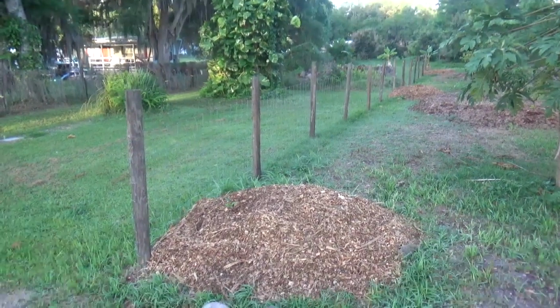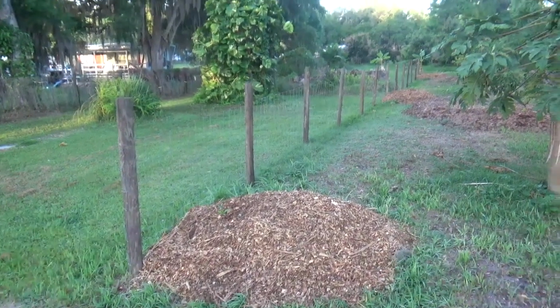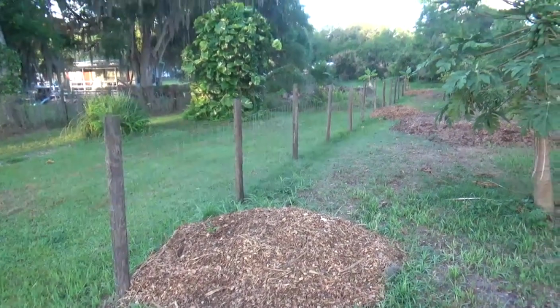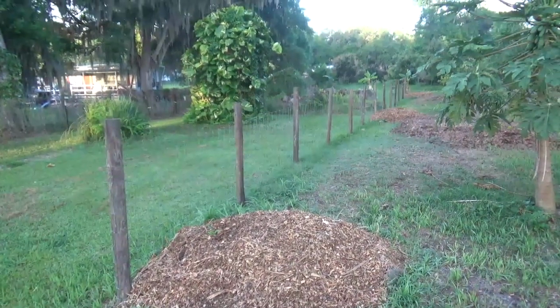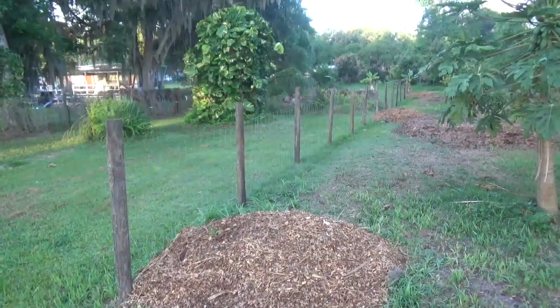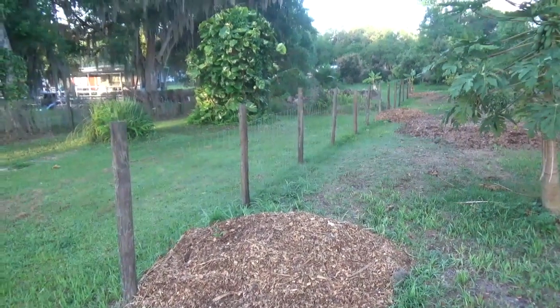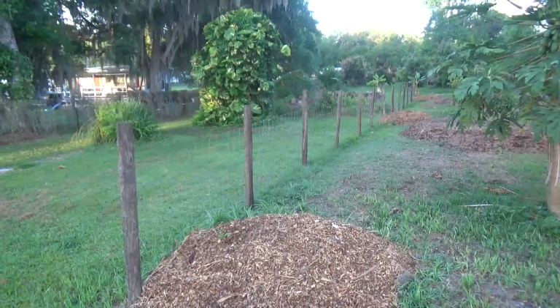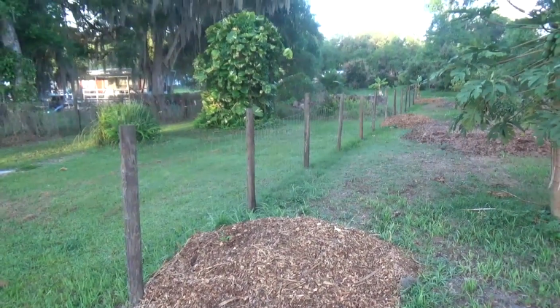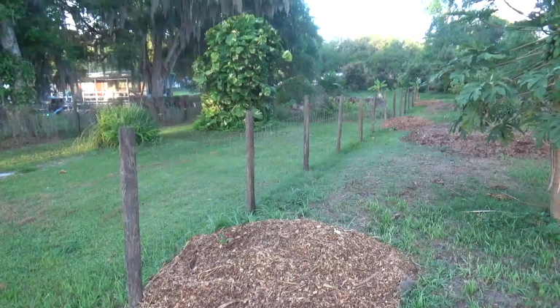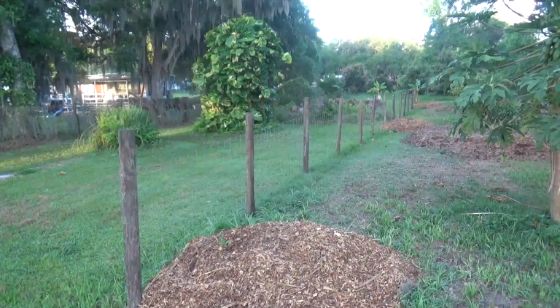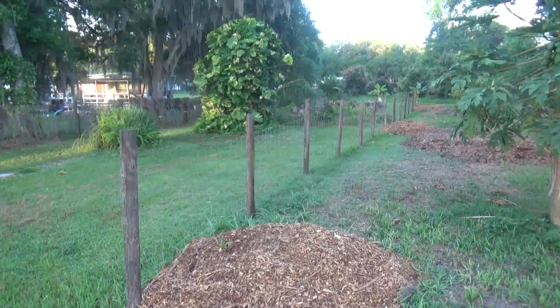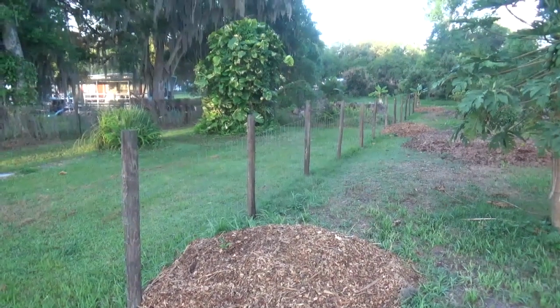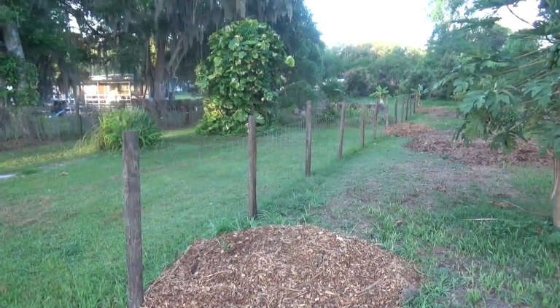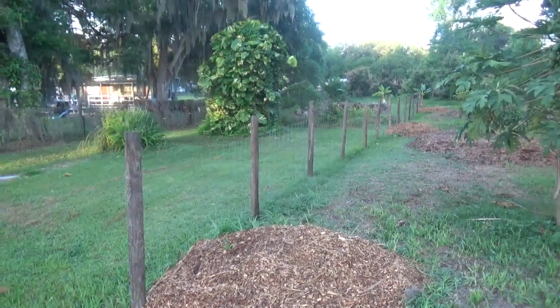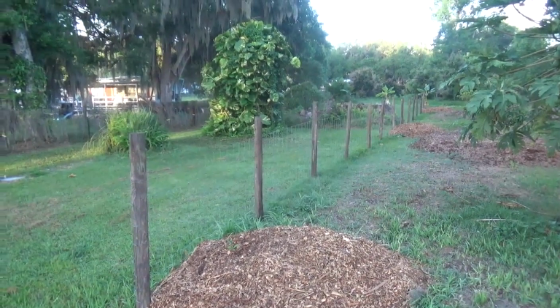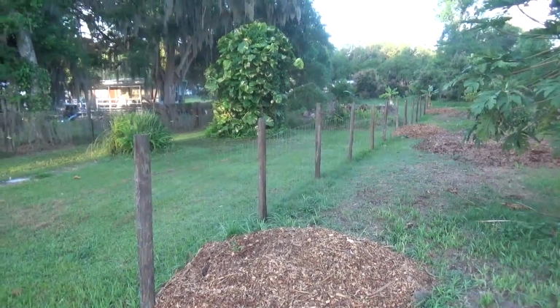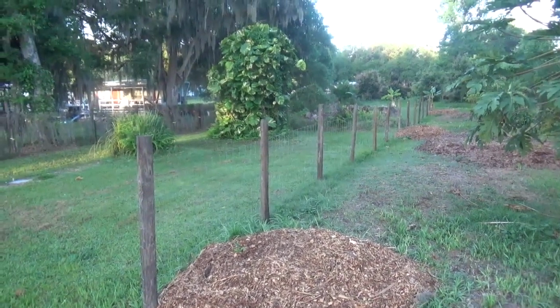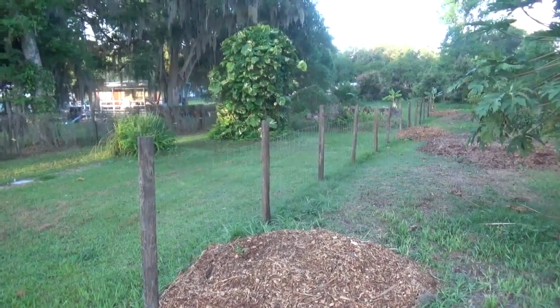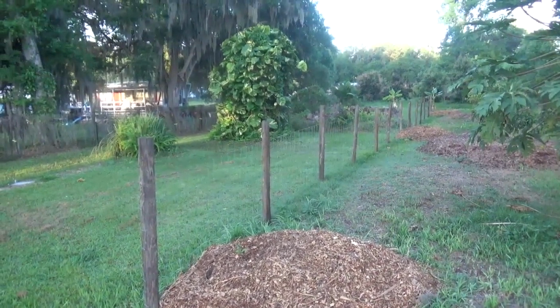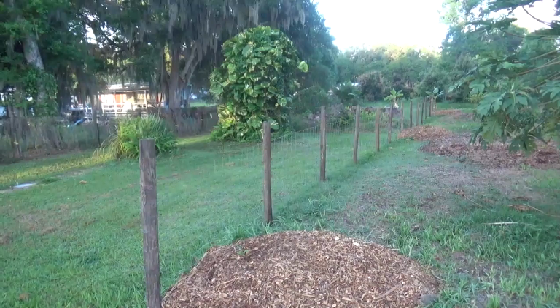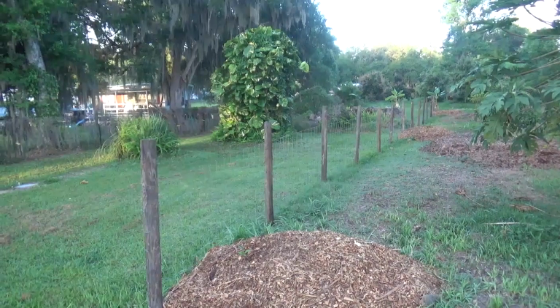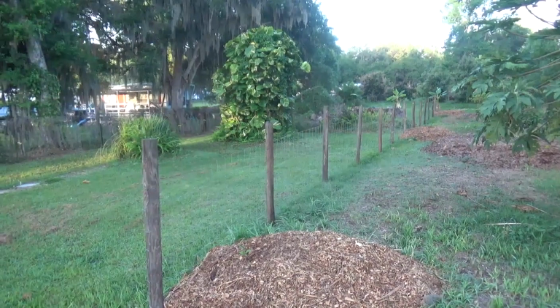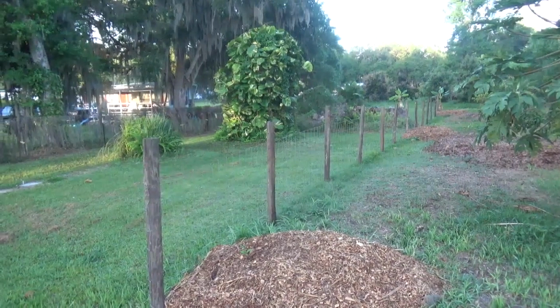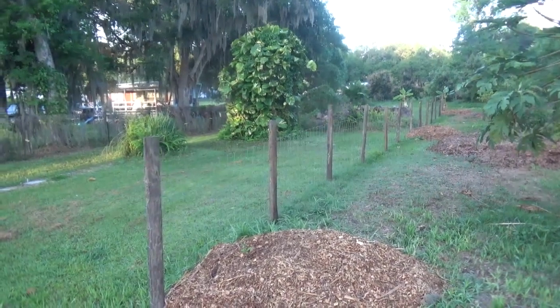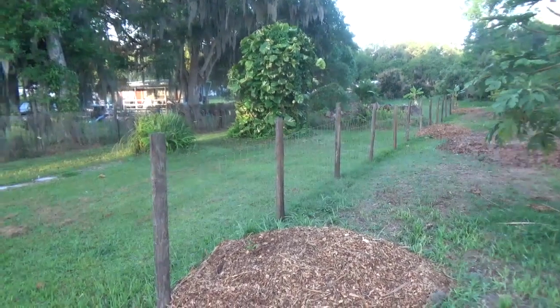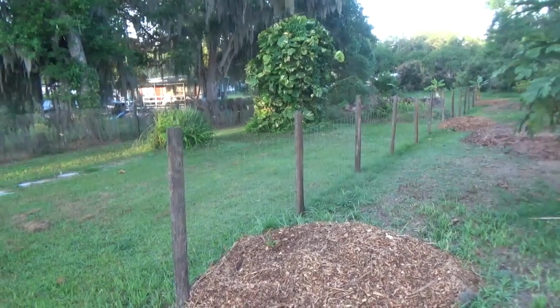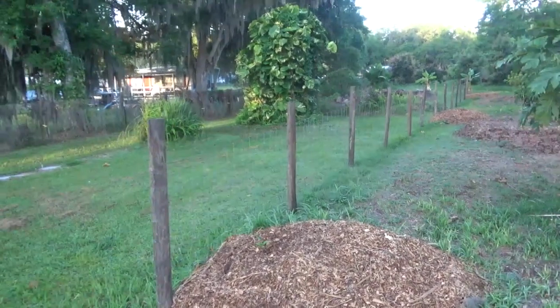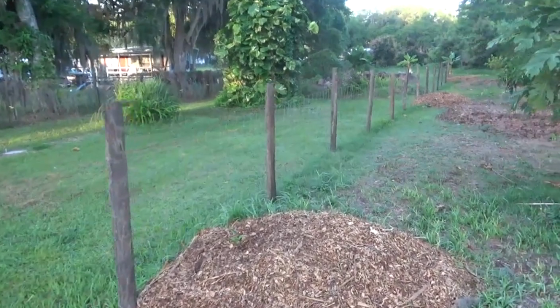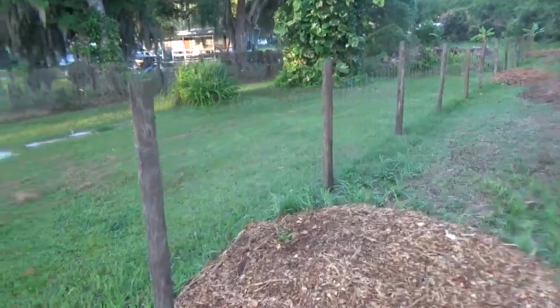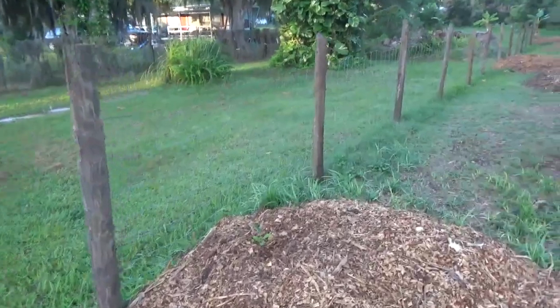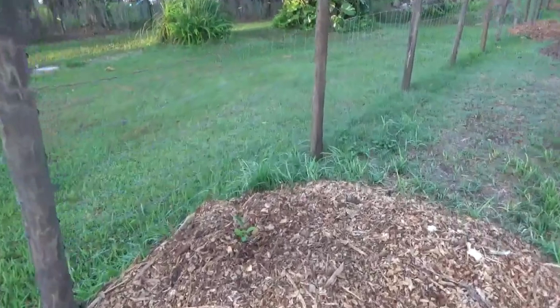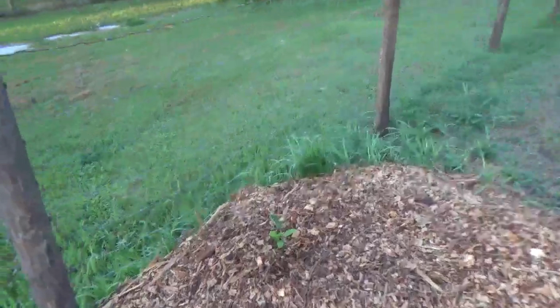Today is March 28th and I'm doing an update on our passion fruit trellis. I finally got the passion fruit in and hardened them off for a couple weeks, and now I've got them planted last night.